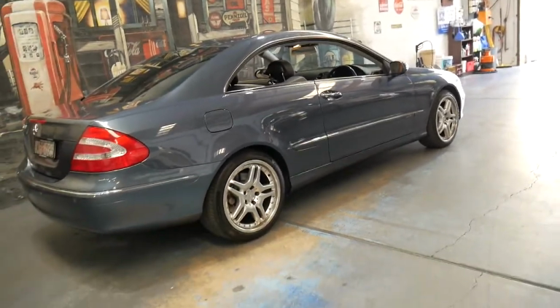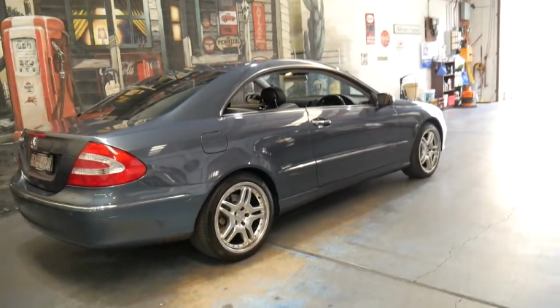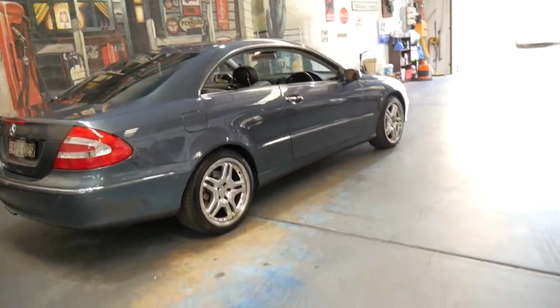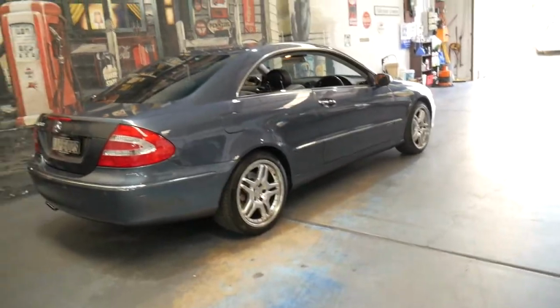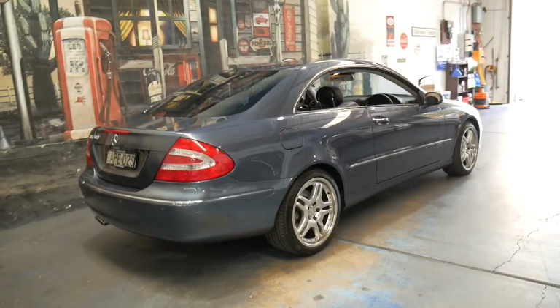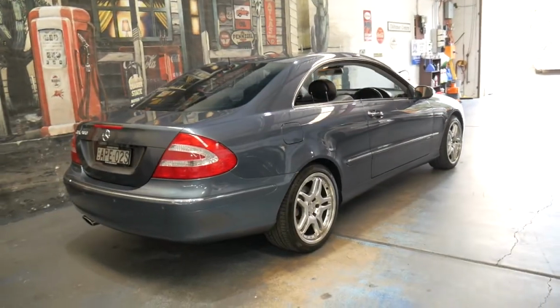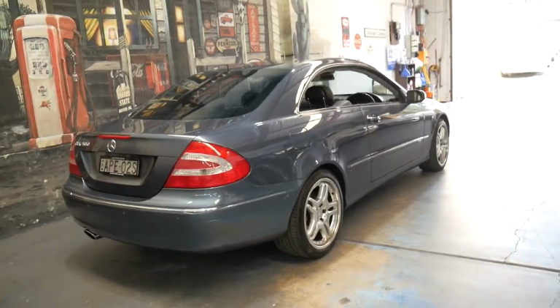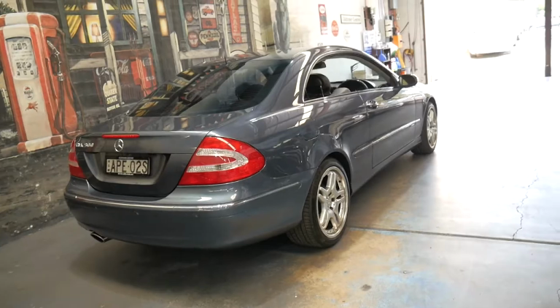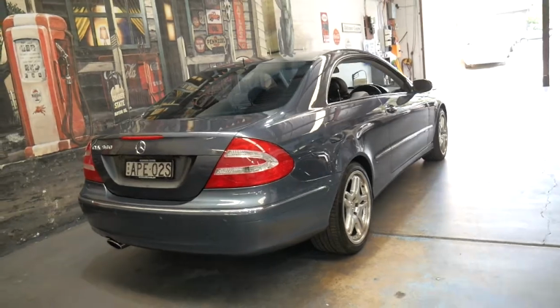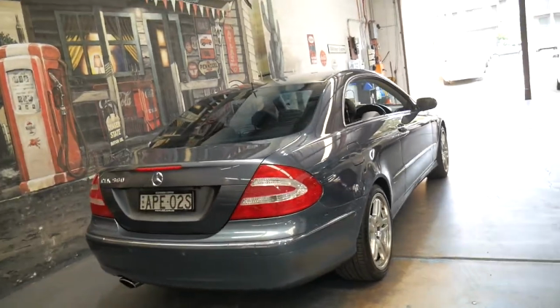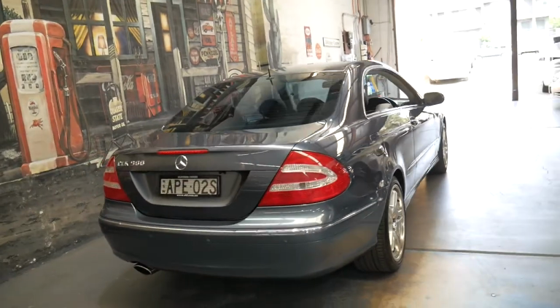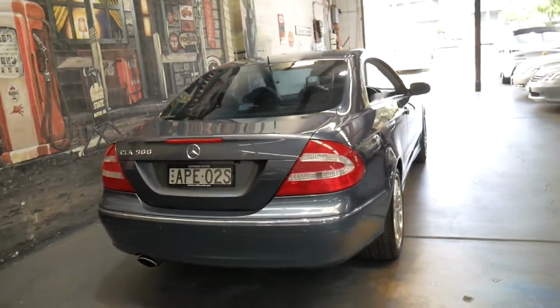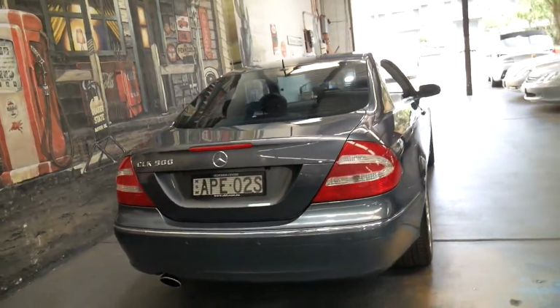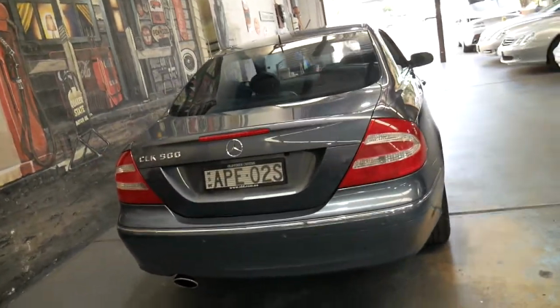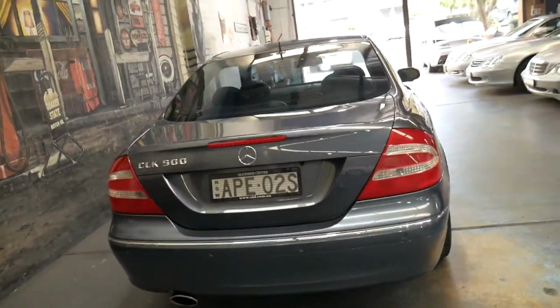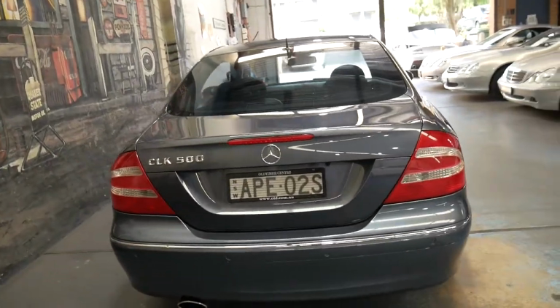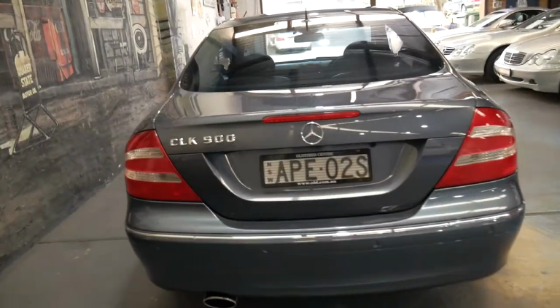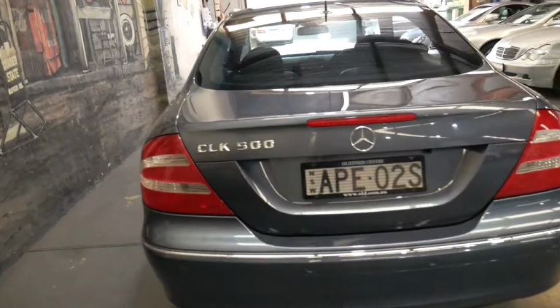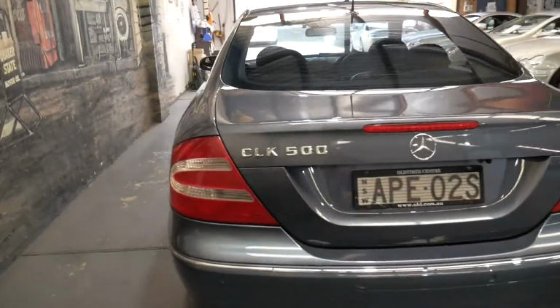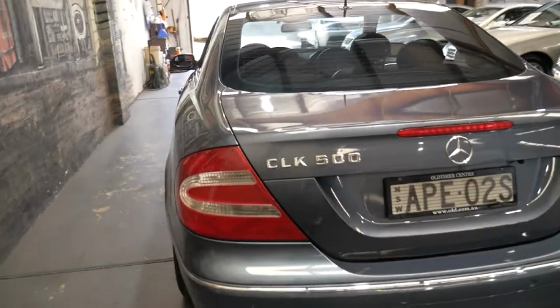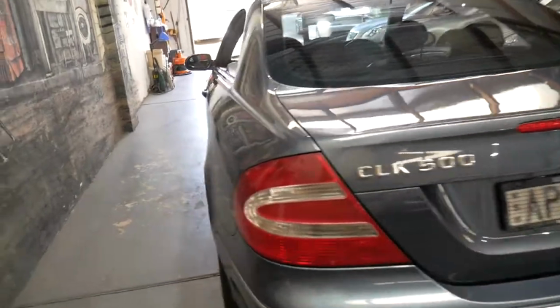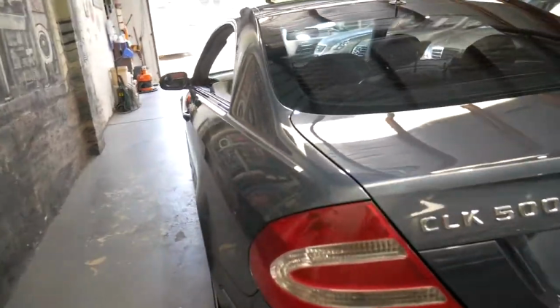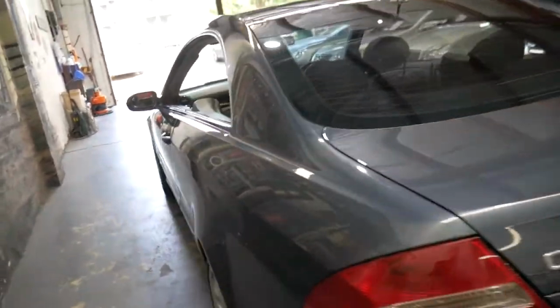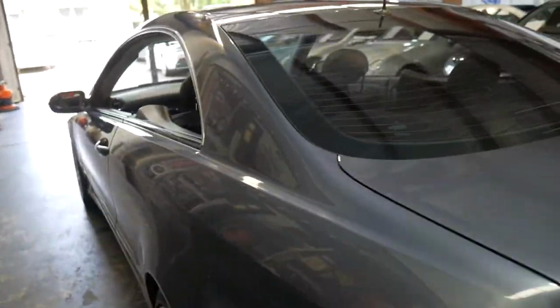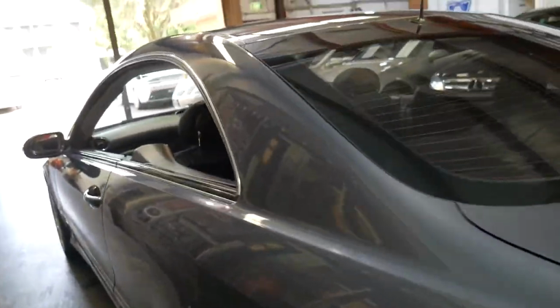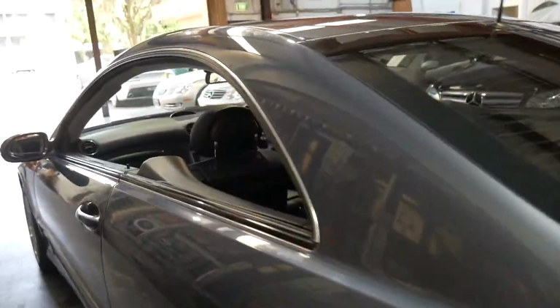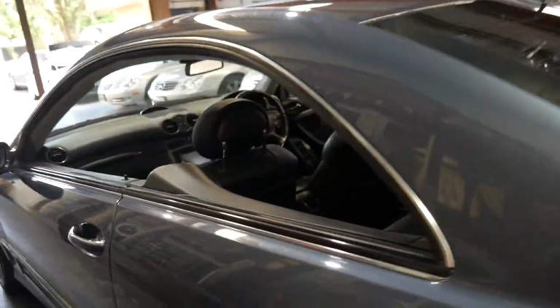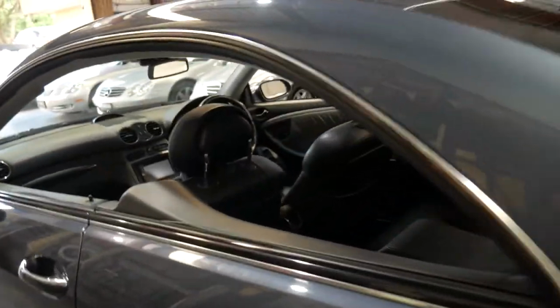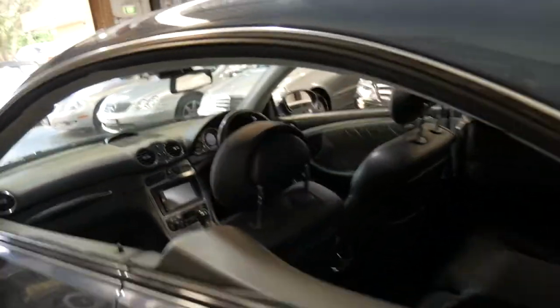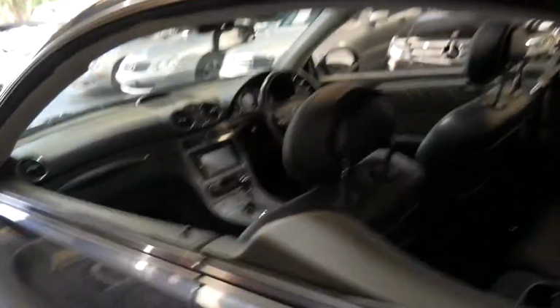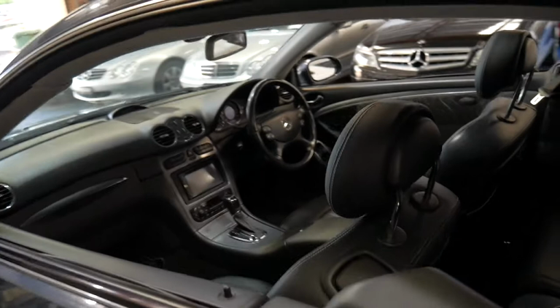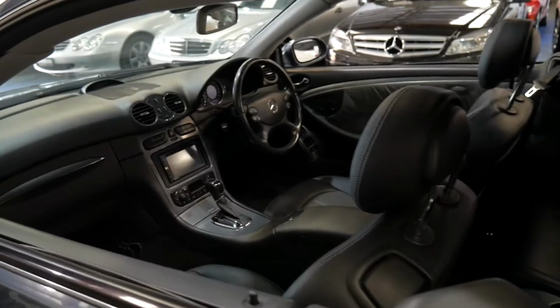Thanks again for taking the time to watch our video. We have in-house finance — speak to myself Philip or Richard. We certainly do look forward to hearing from you shortly and would welcome the opportunity to do a test drive.